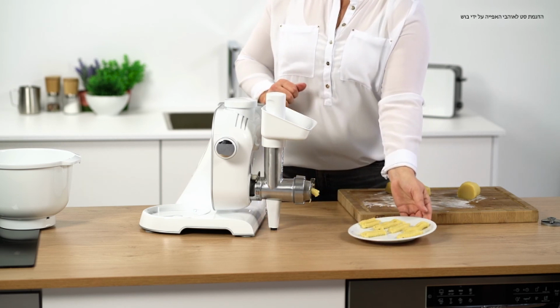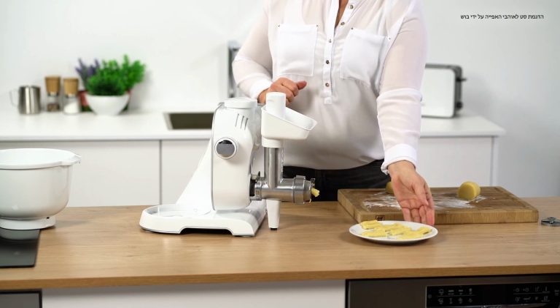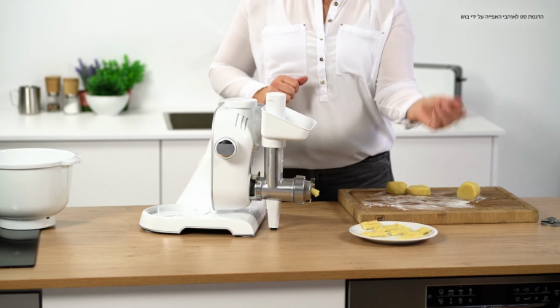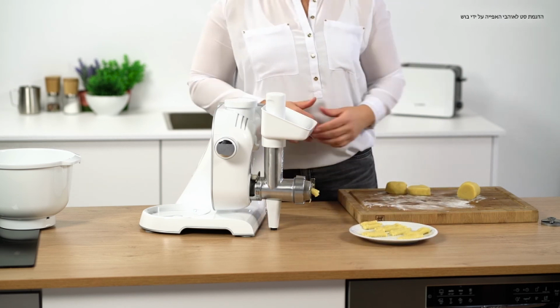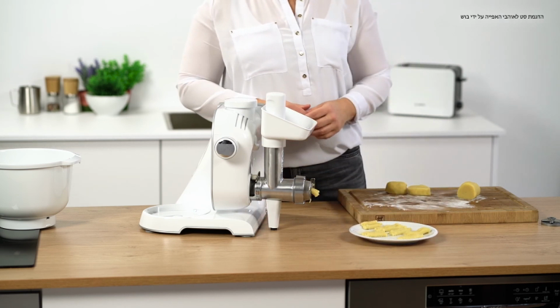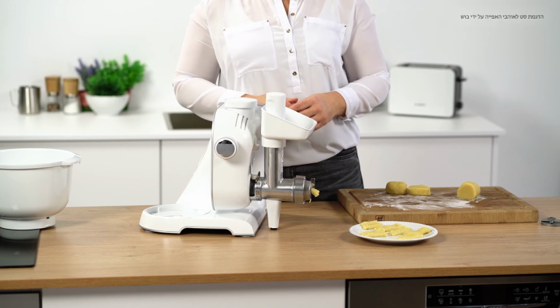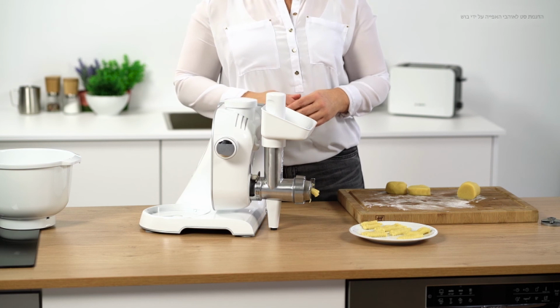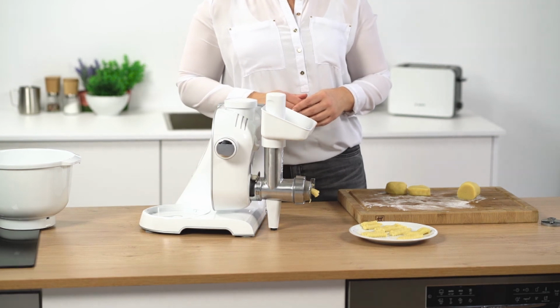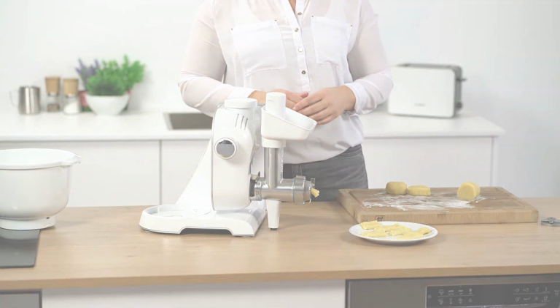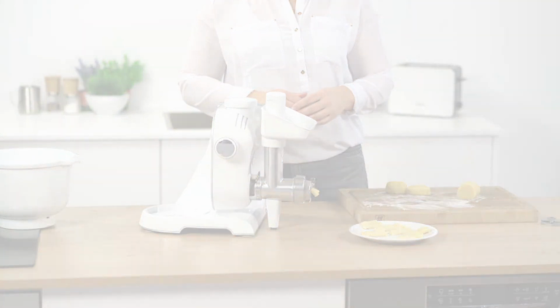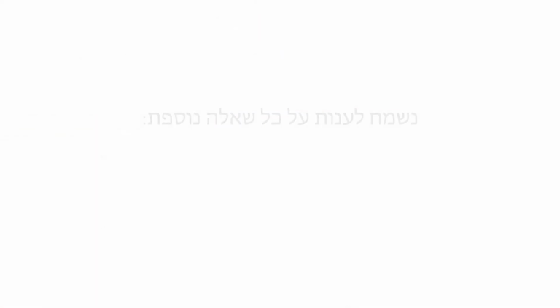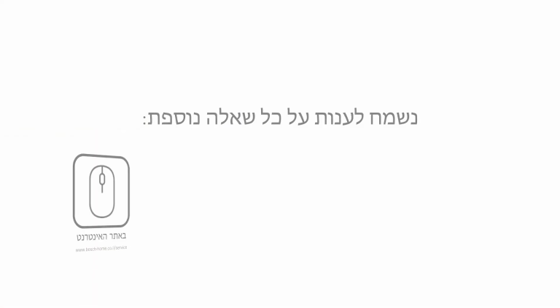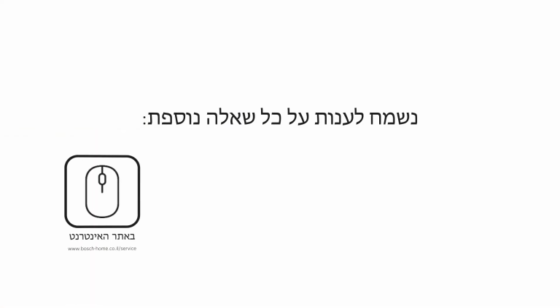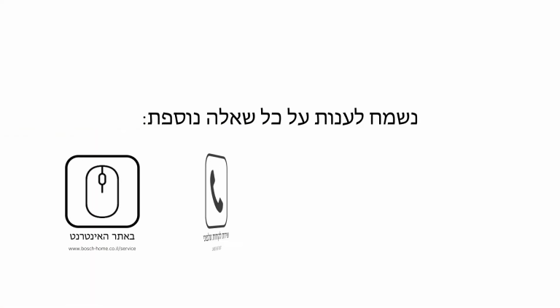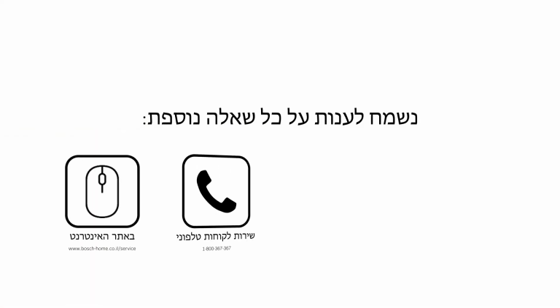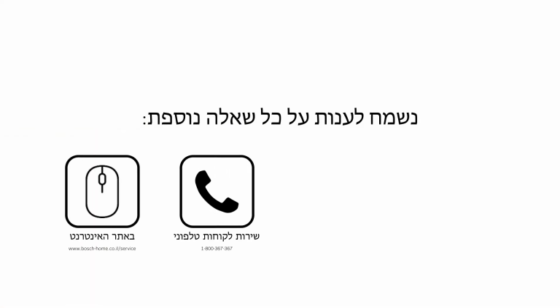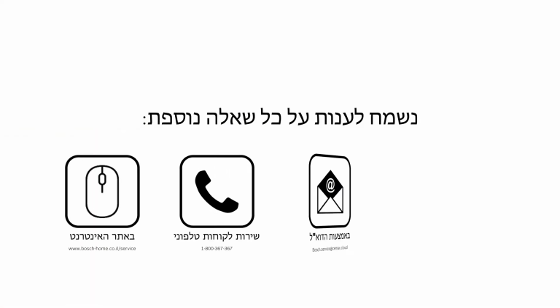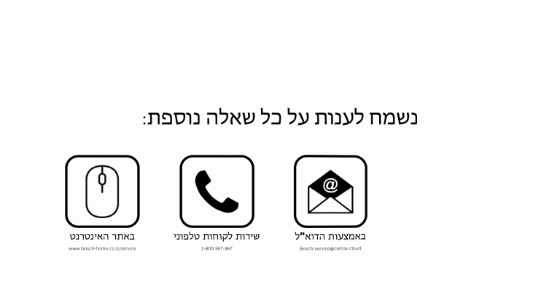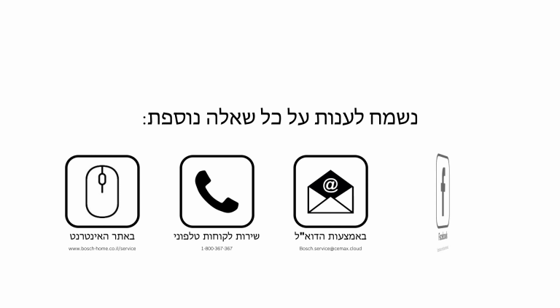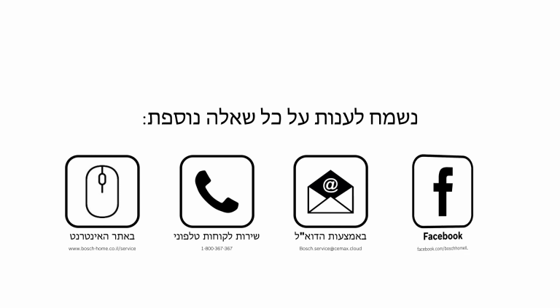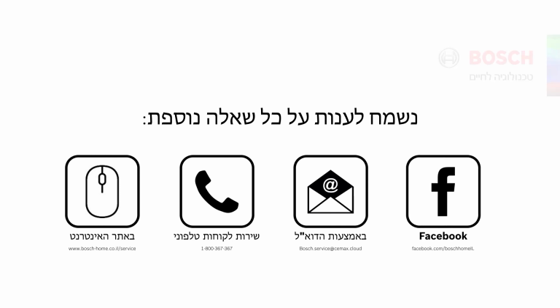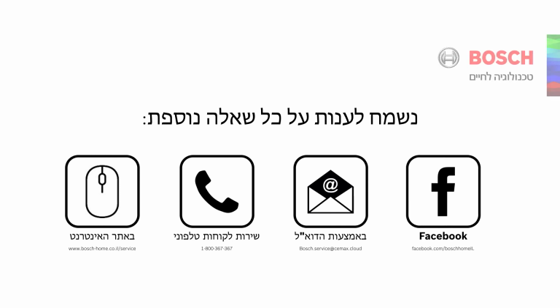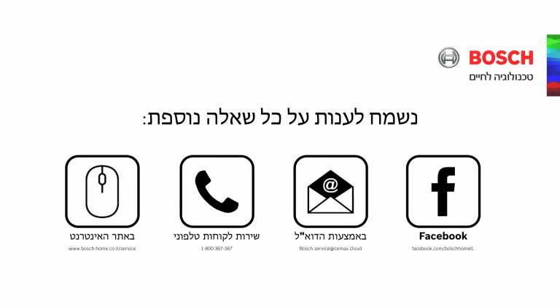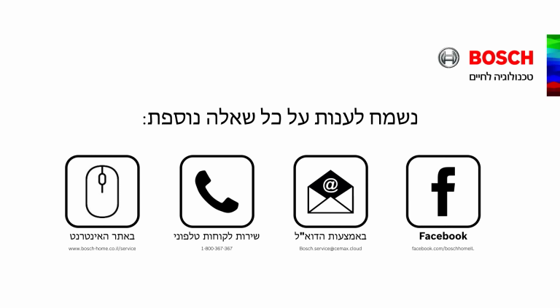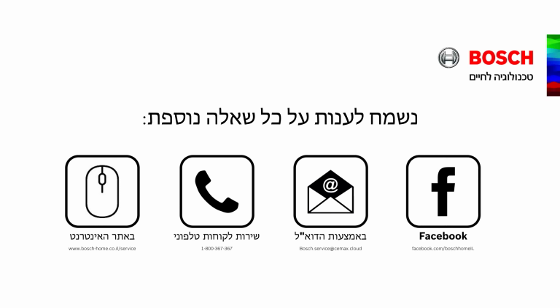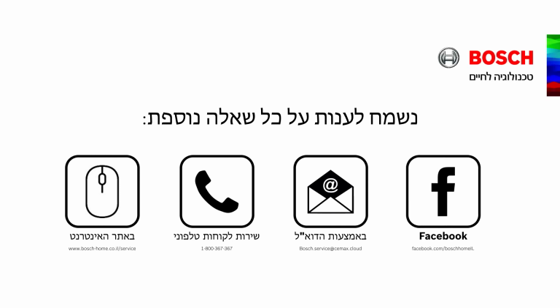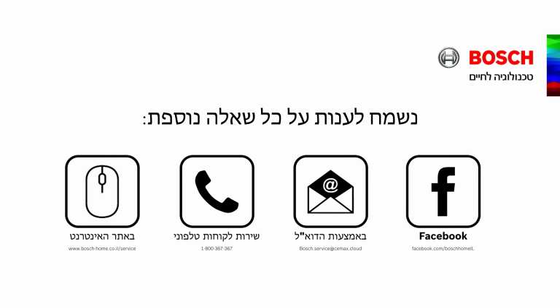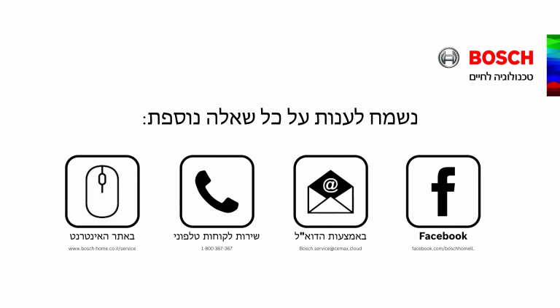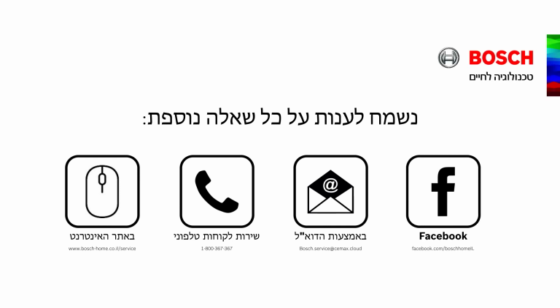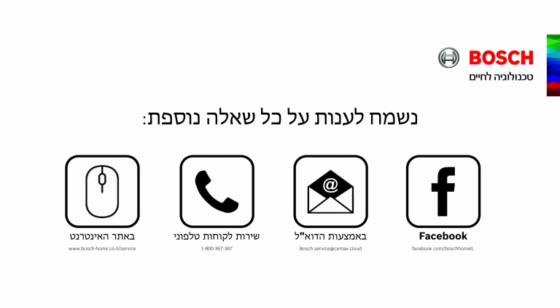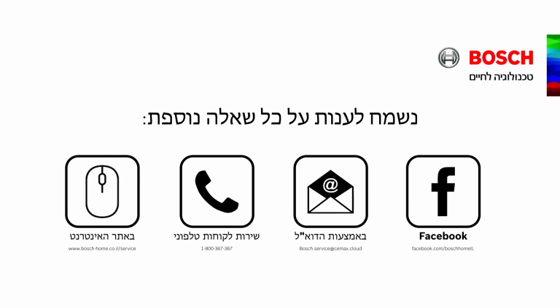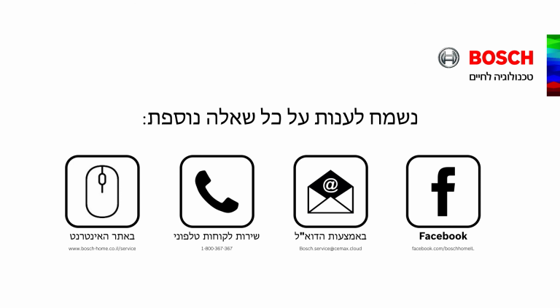Enjoy giving this one a go, and thanks for listening. Bye-bye.